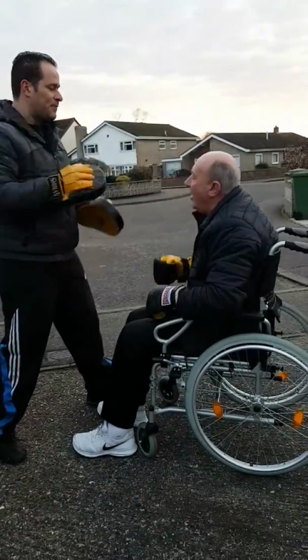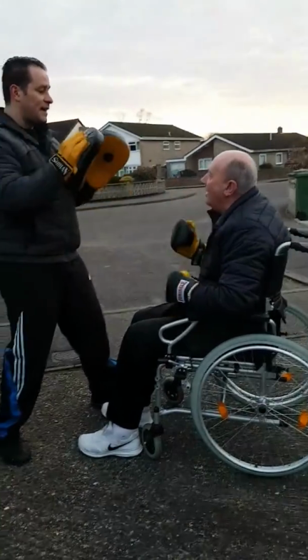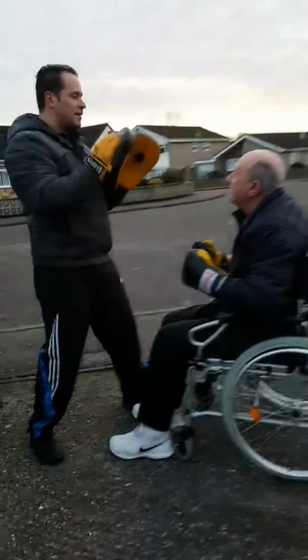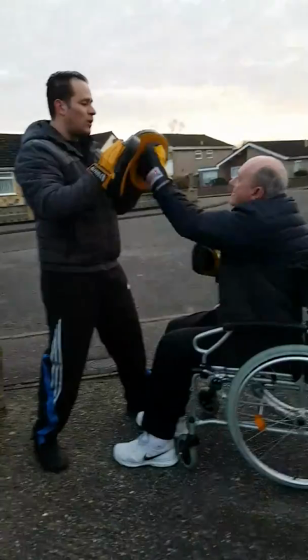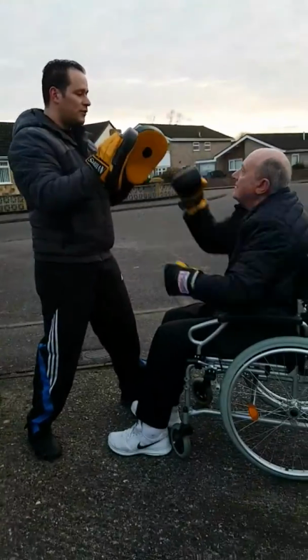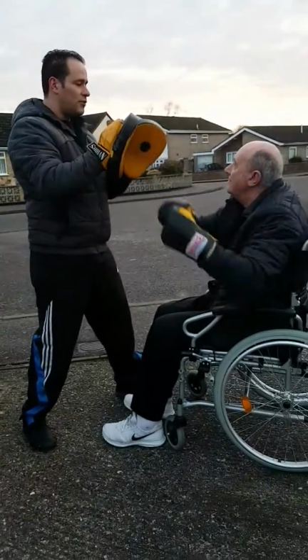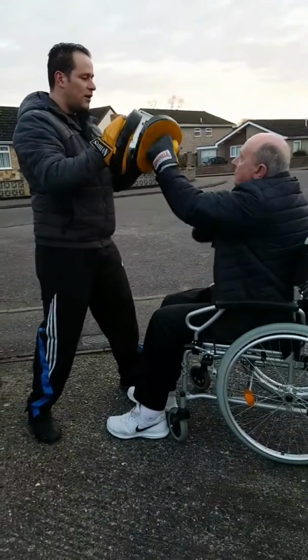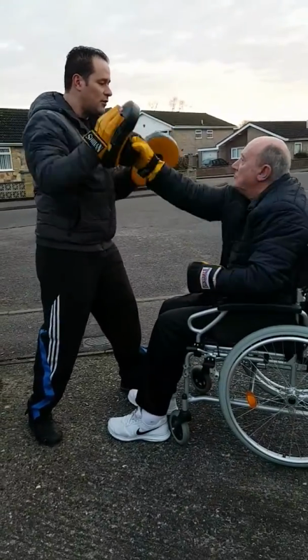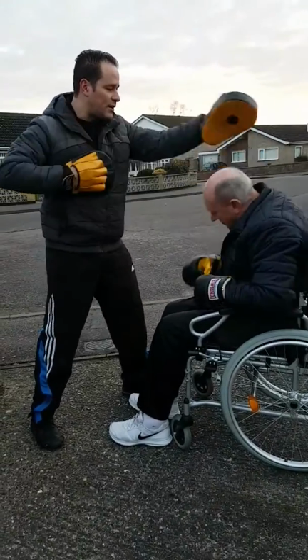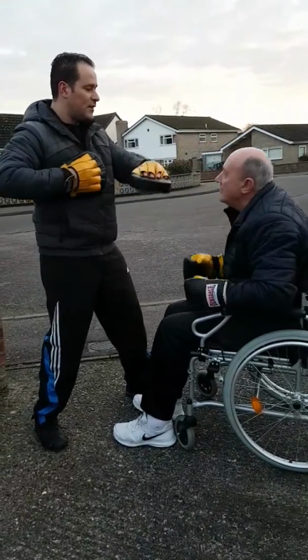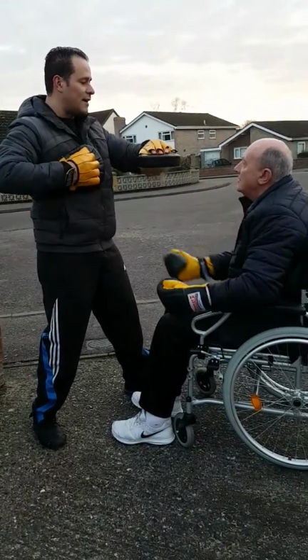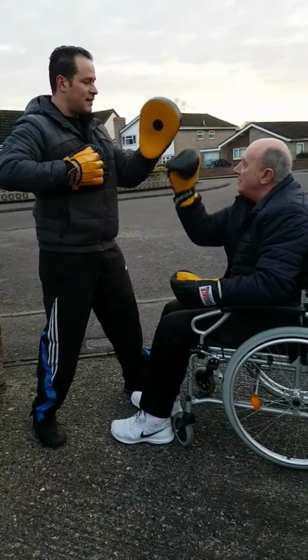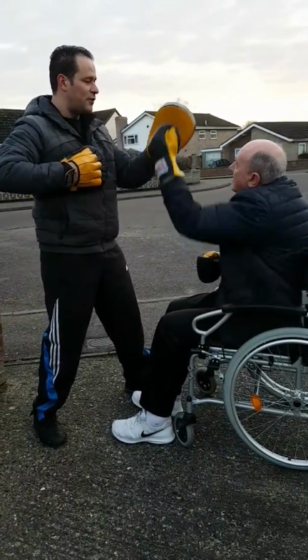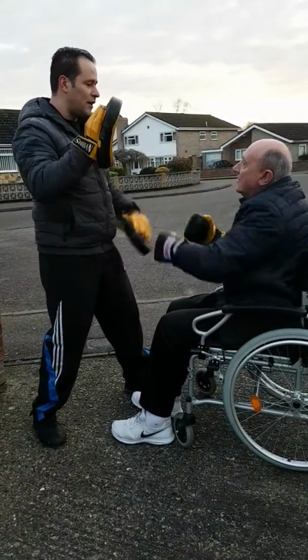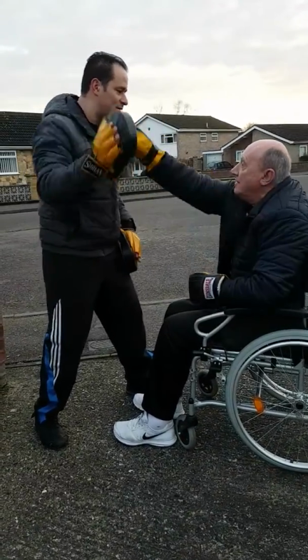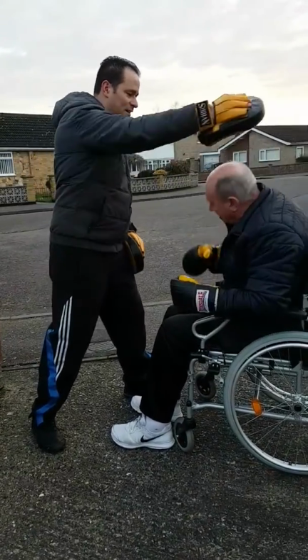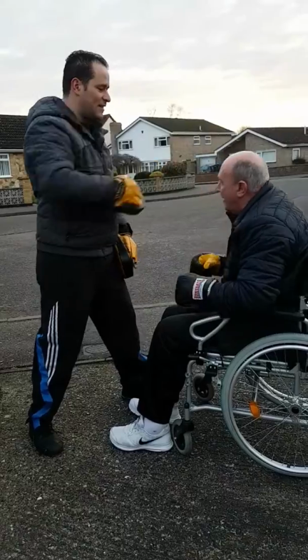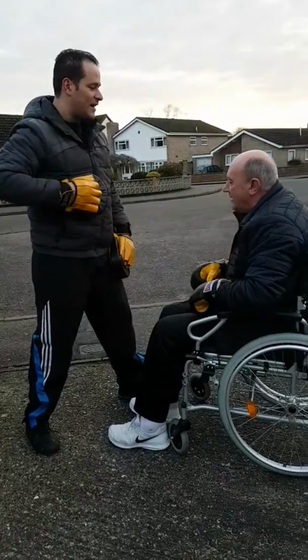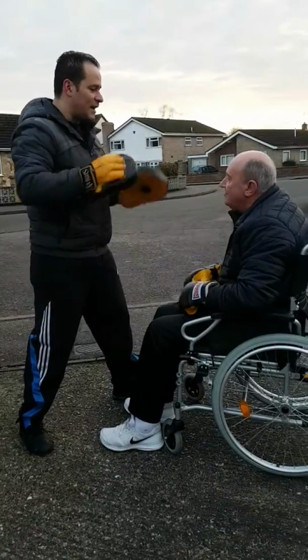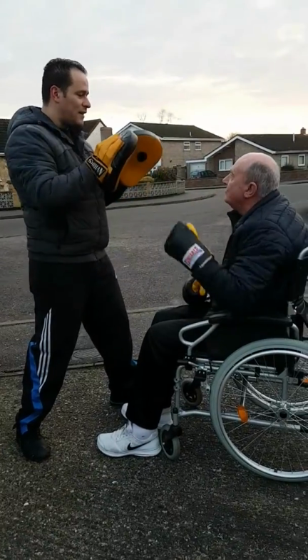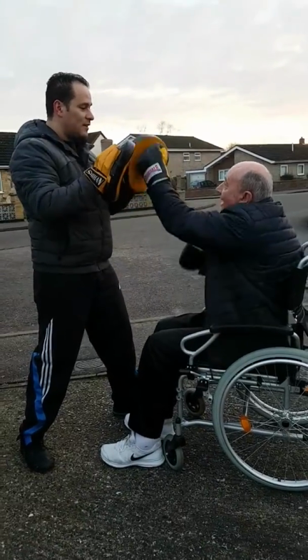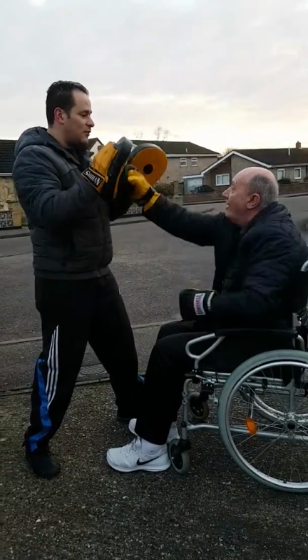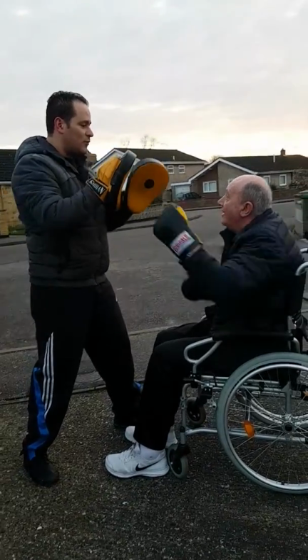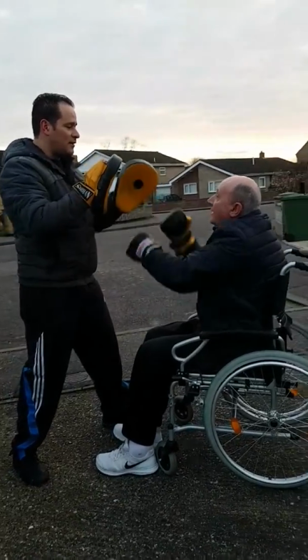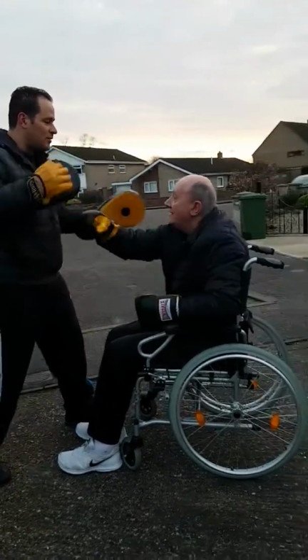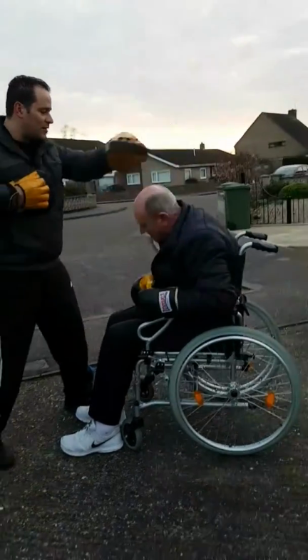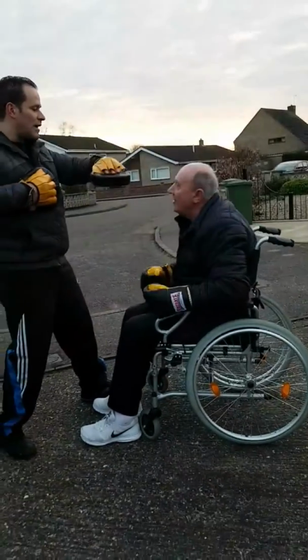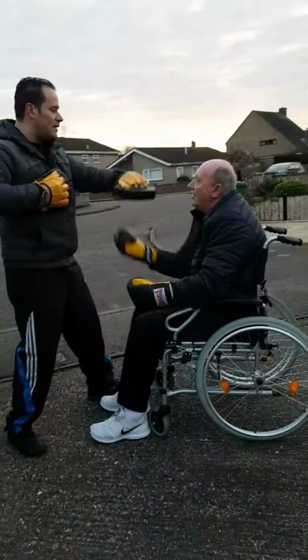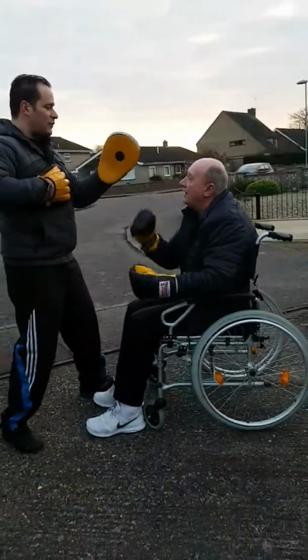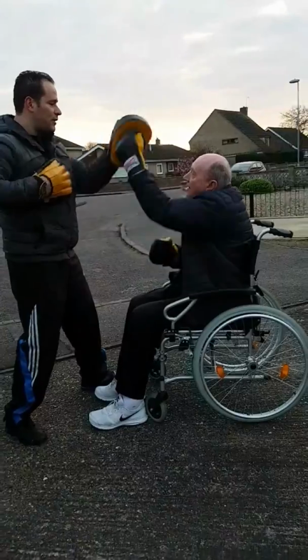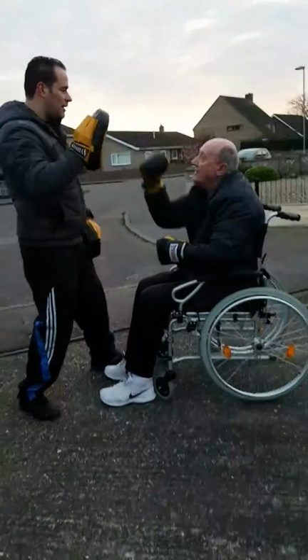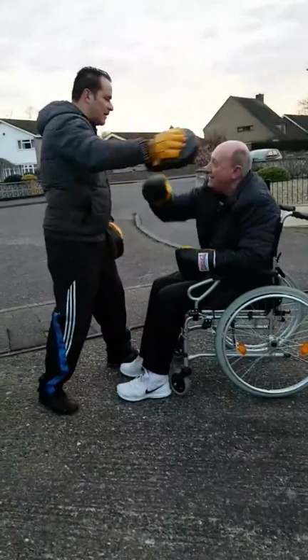And again — 1-2-3-2-Duck, right, left, right, duck. And again. How are you feeling? Yeah, alright. 1-2-3-2-Duck, right, left, right, duck.